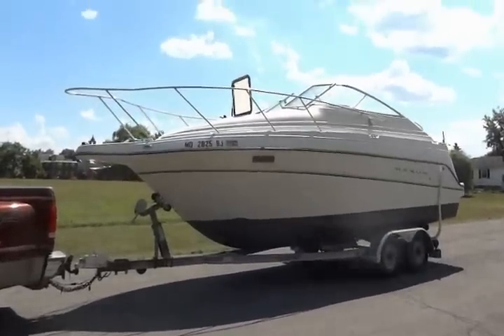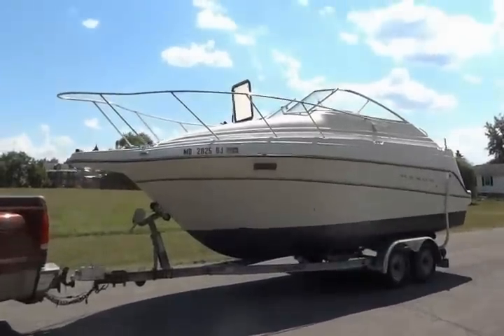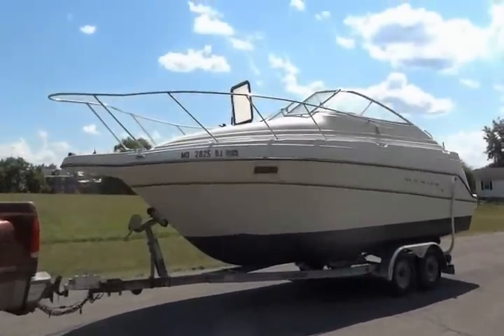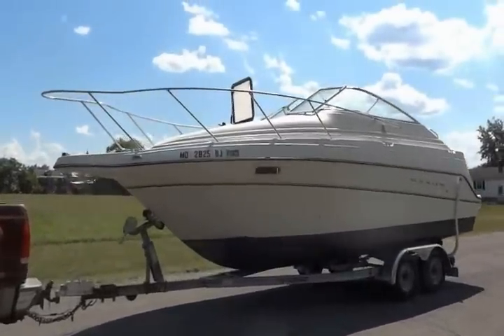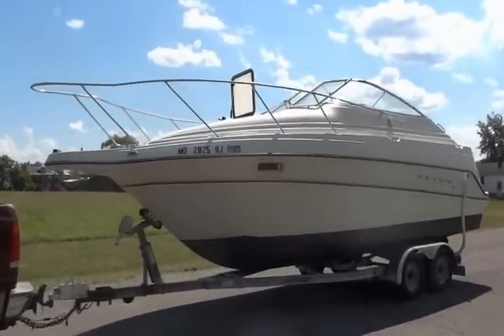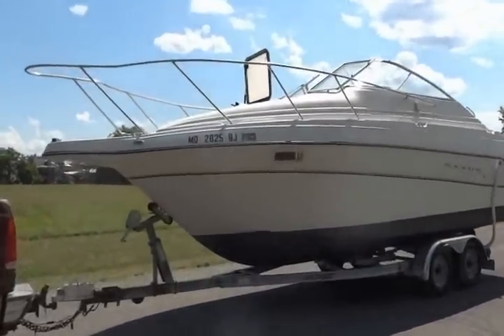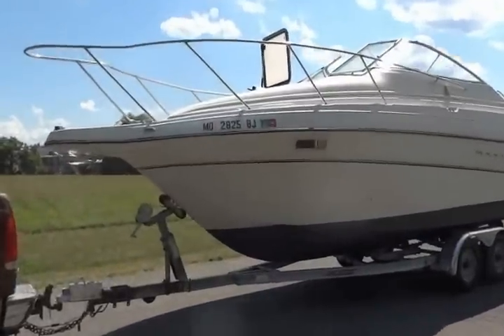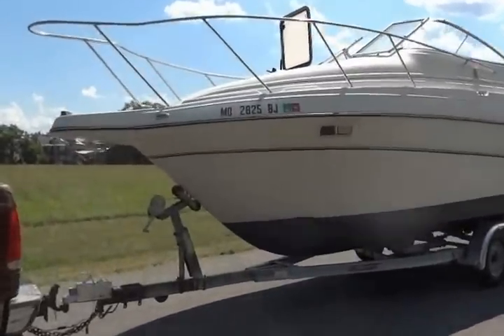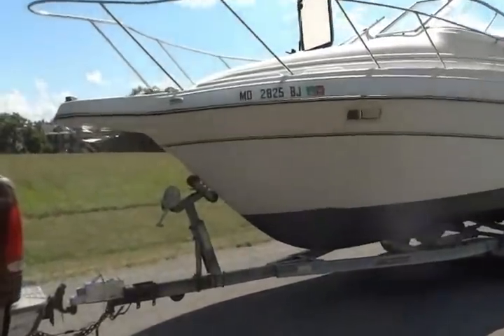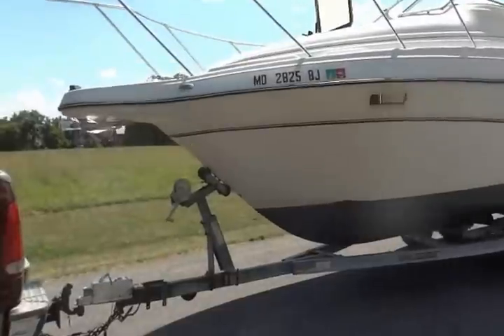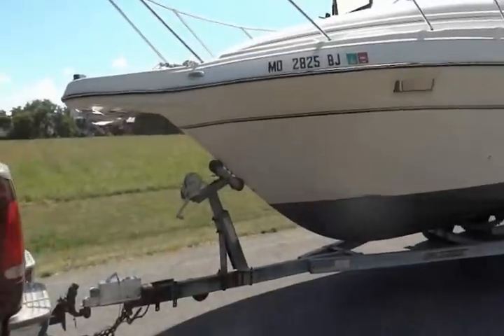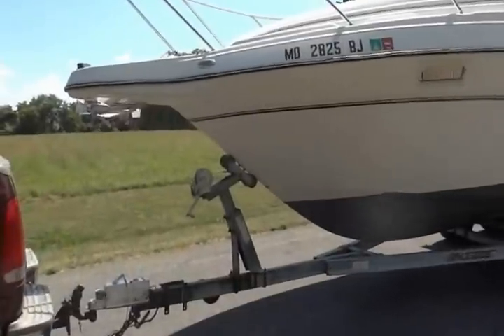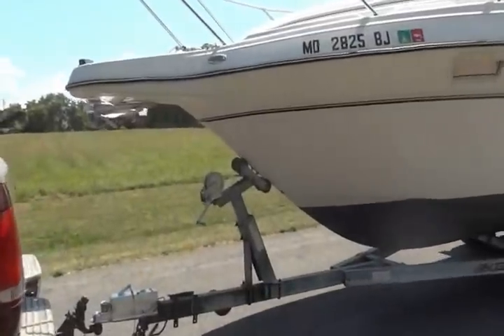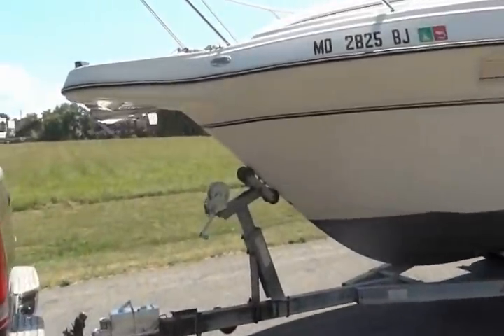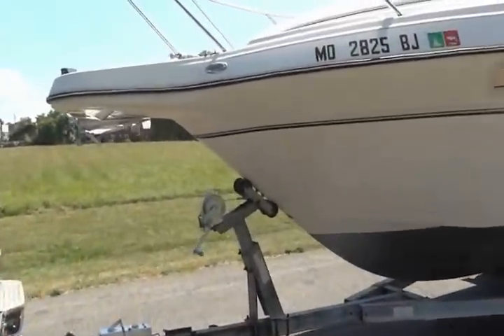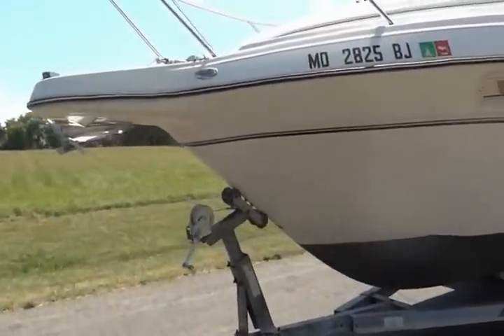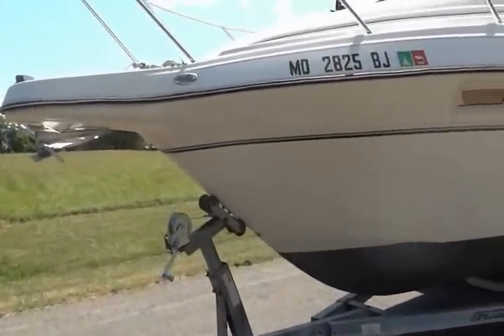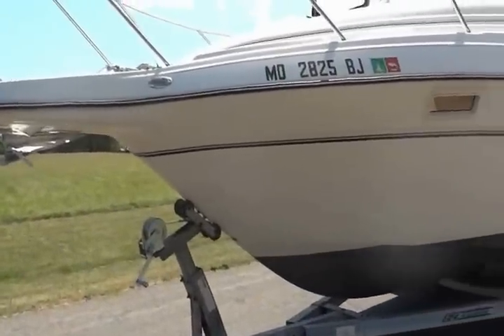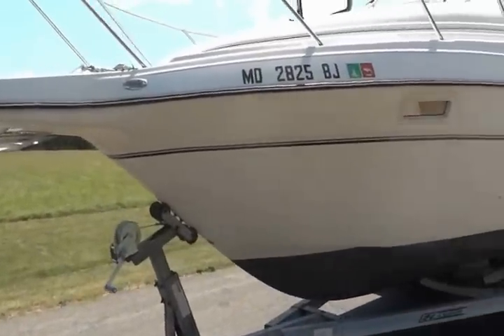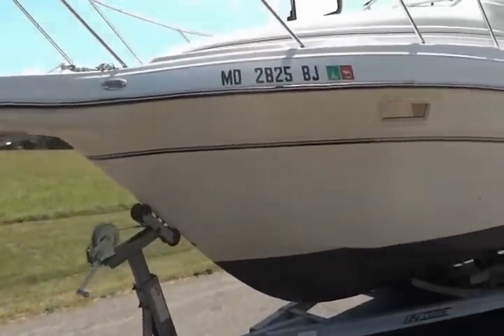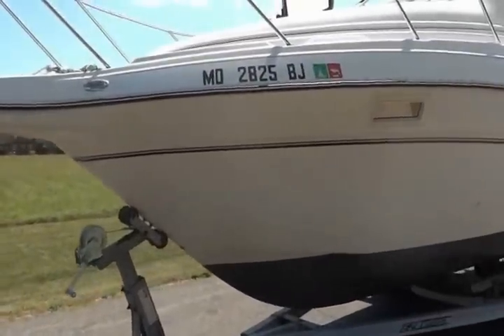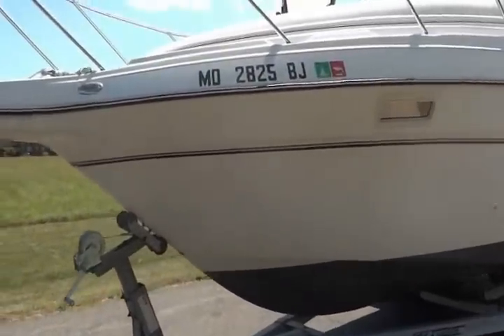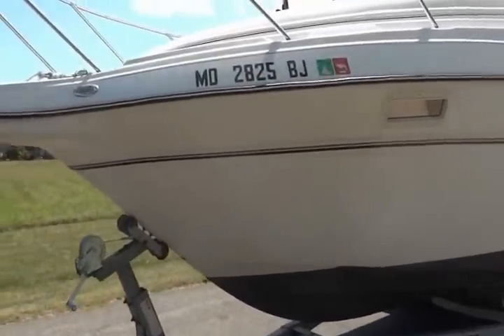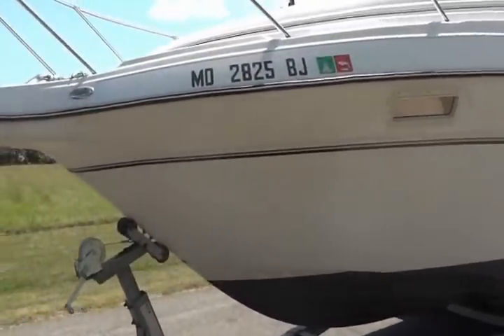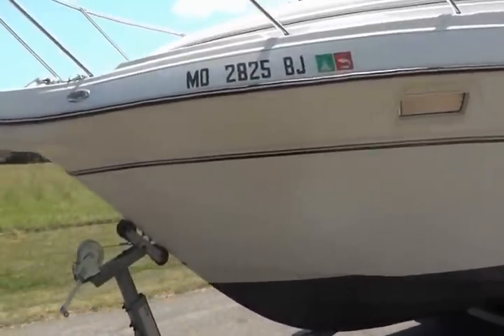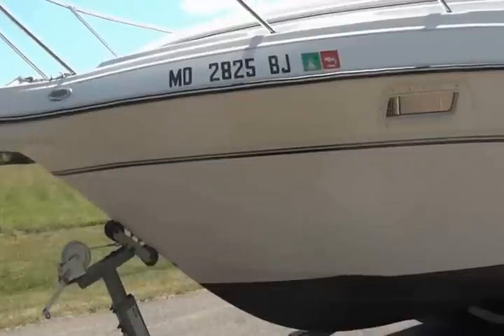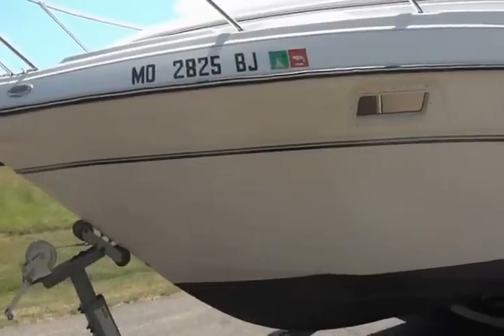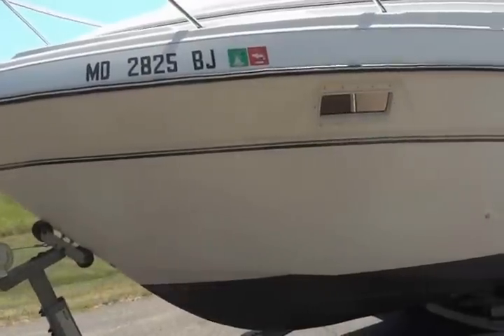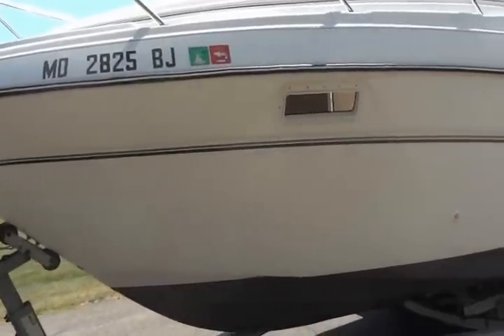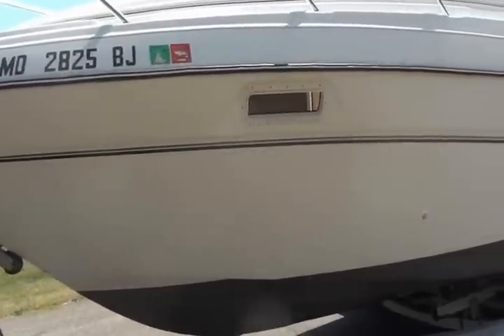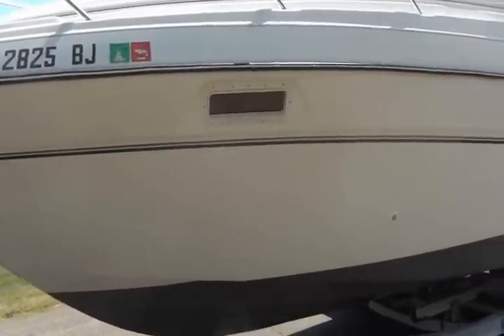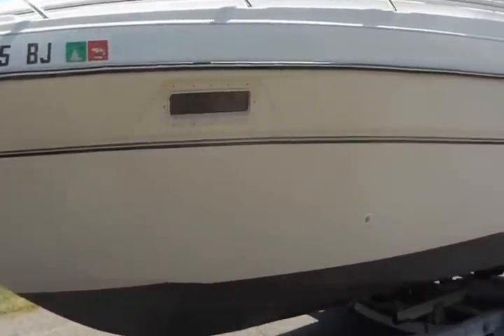Here's a video of the 2400 SCR Maxim. It's a 99. The boat is in decent condition but needs some TLC, and I'll show you why in a minute.